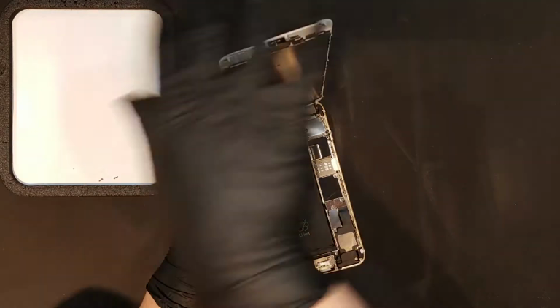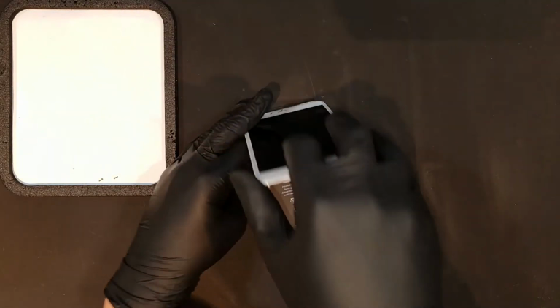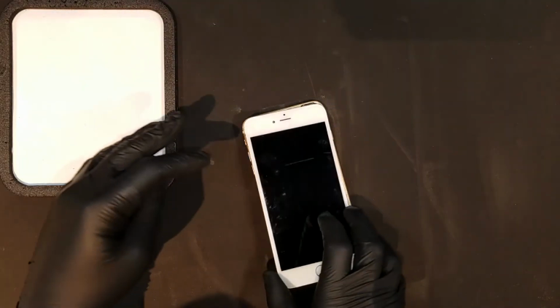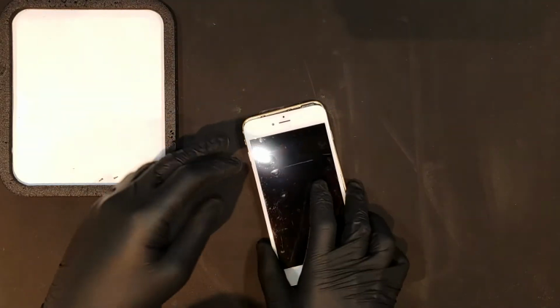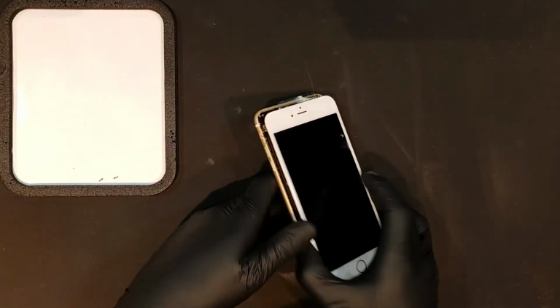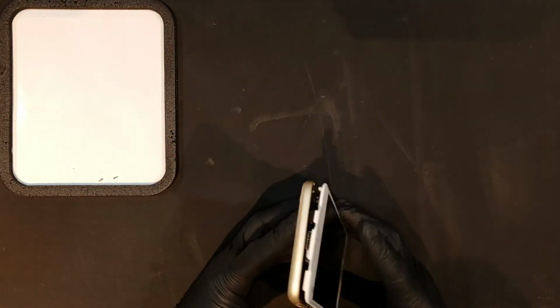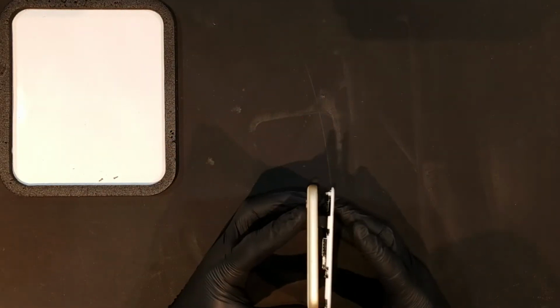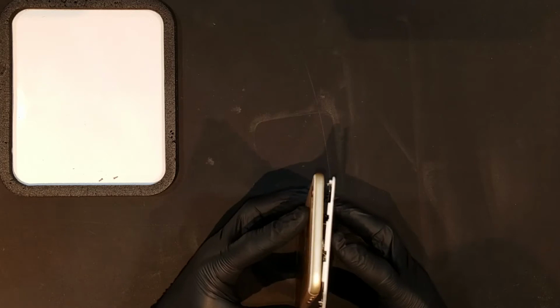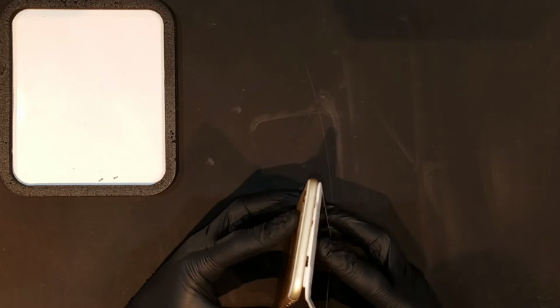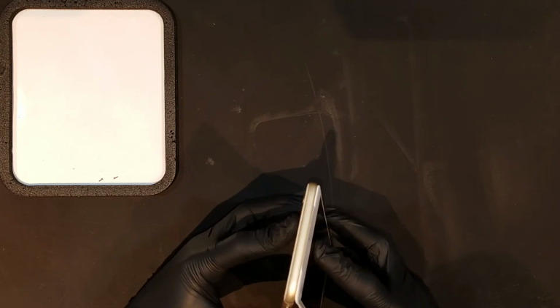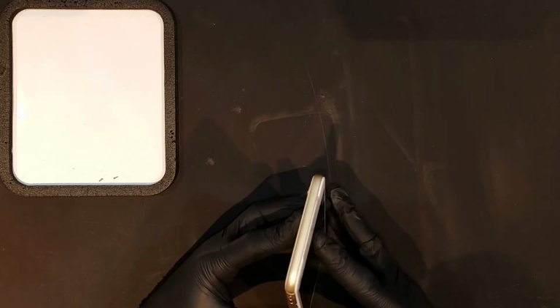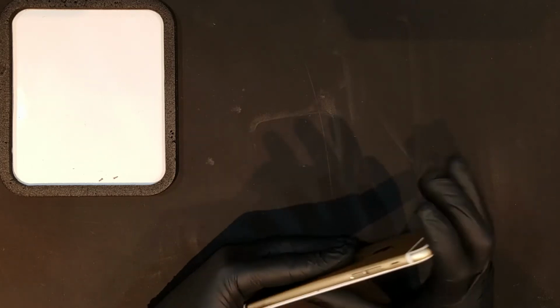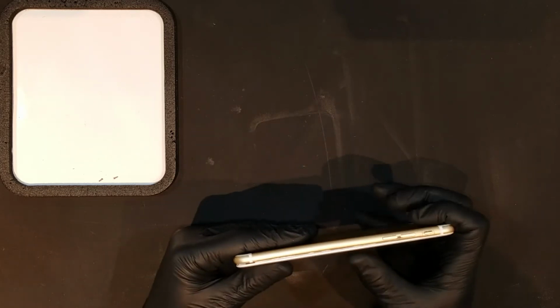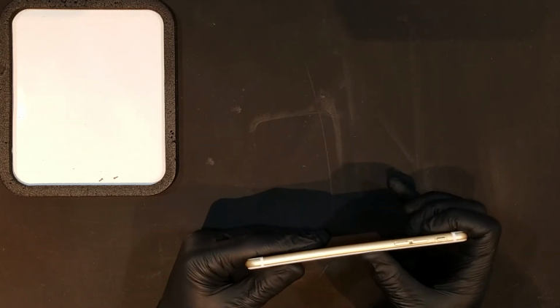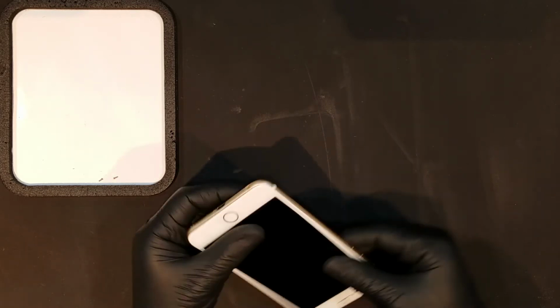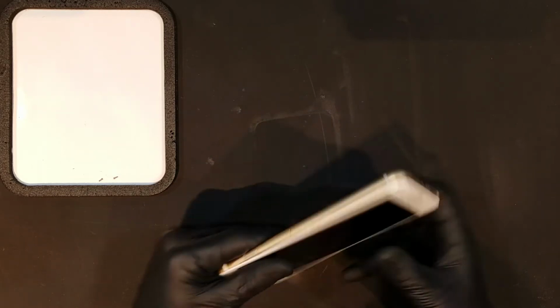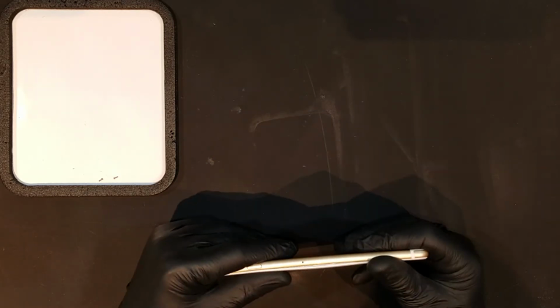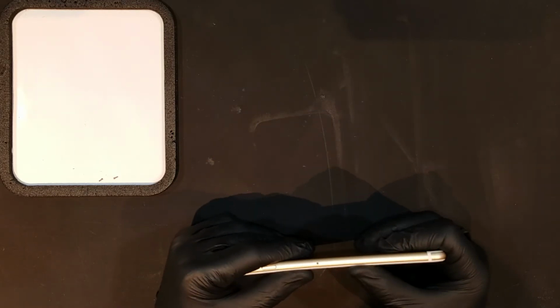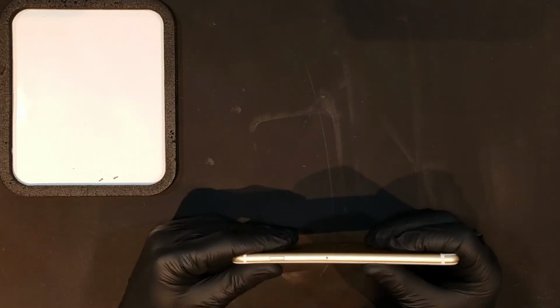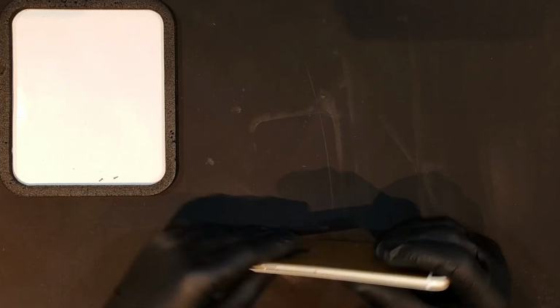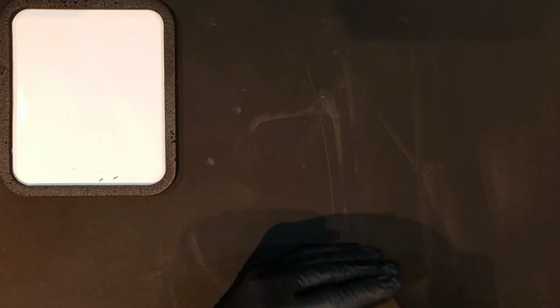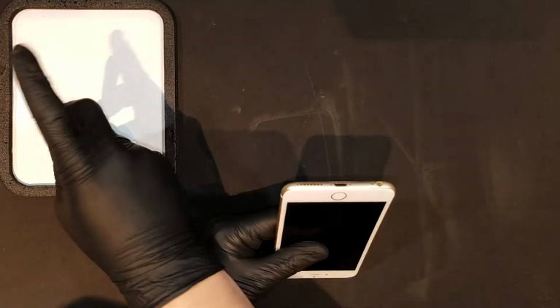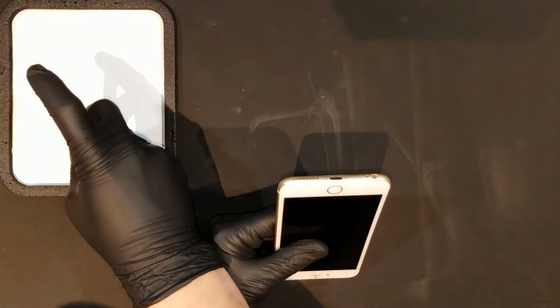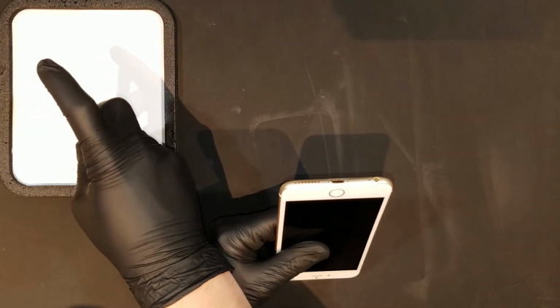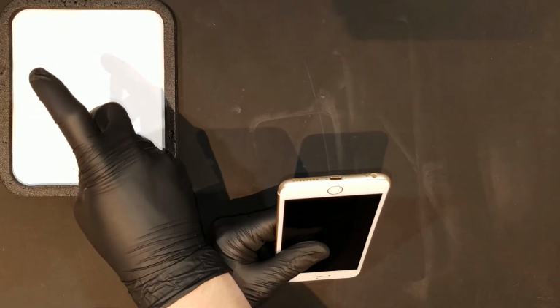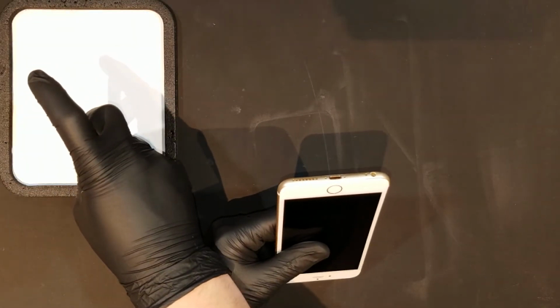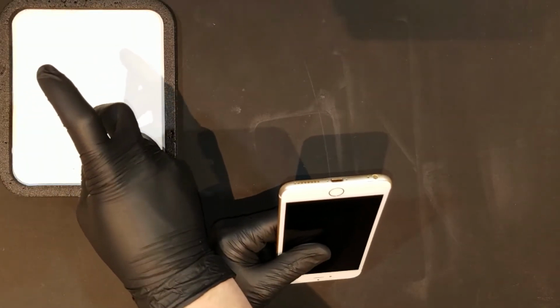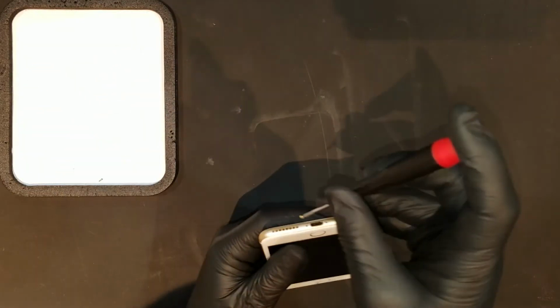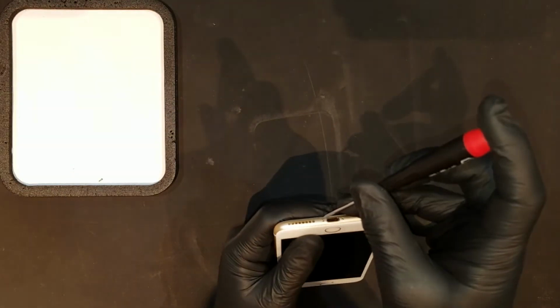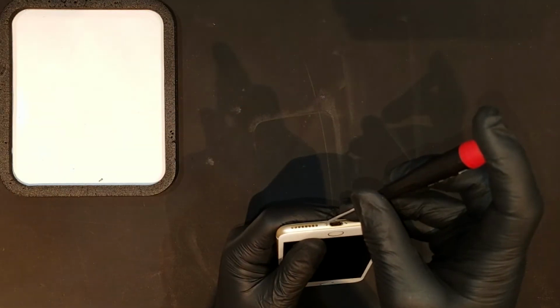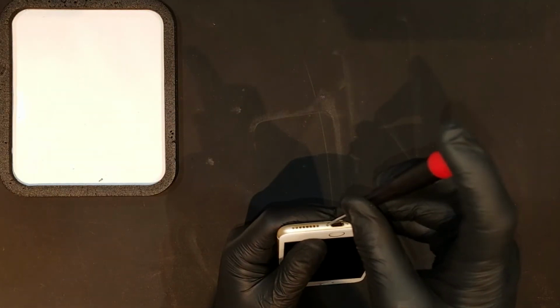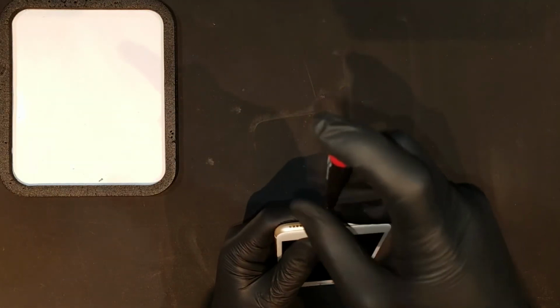To close the phone back up, you'll notice little plastic hooks on the top of the display frame. These will have to be embedded into the back housing before the rest of the screen can be sat in. Once the display is sitting flat on the phone, the two pentalobe screws can be replaced, finishing the repair.